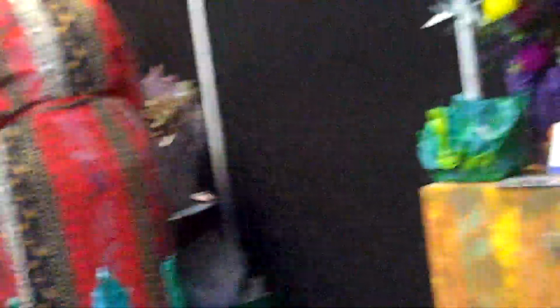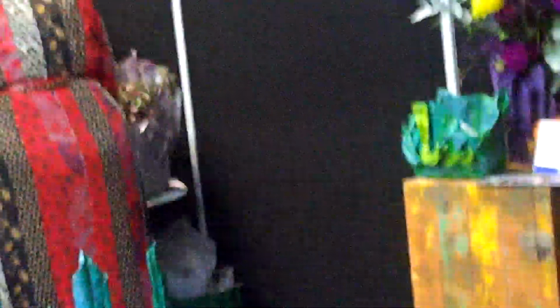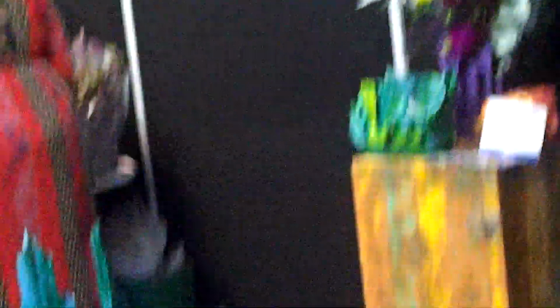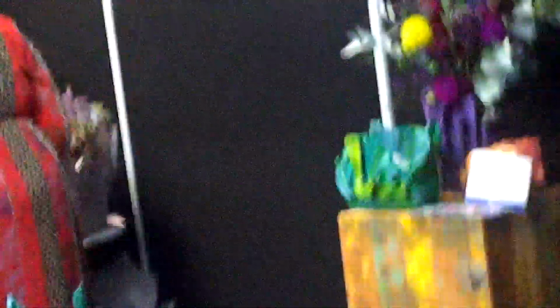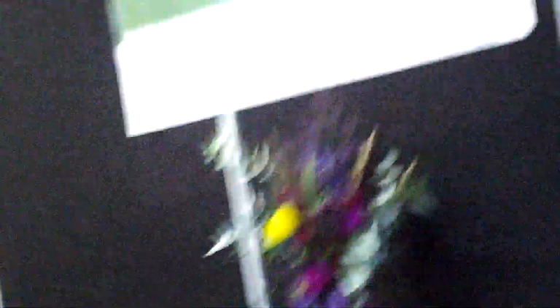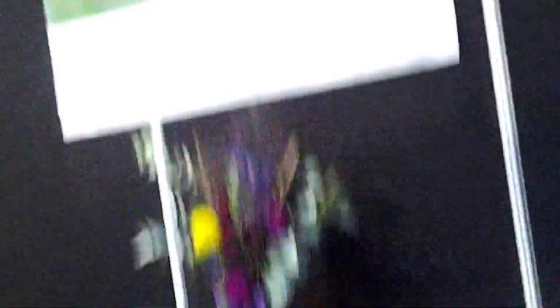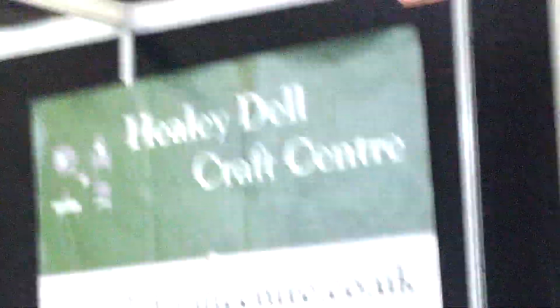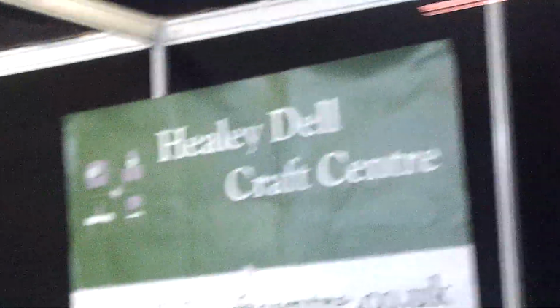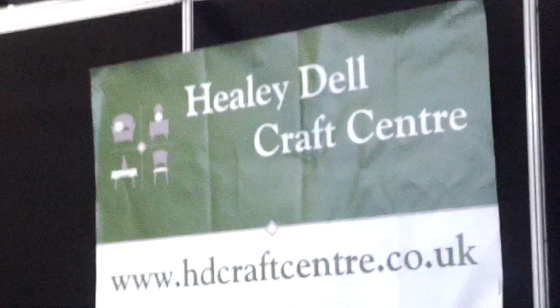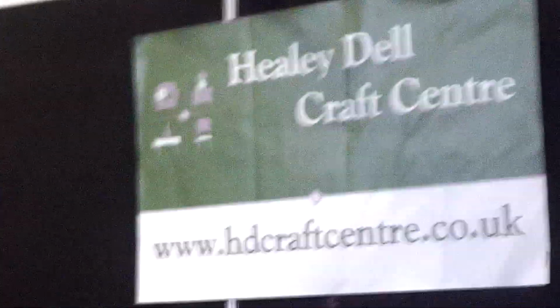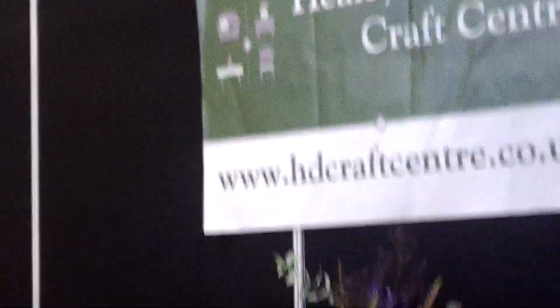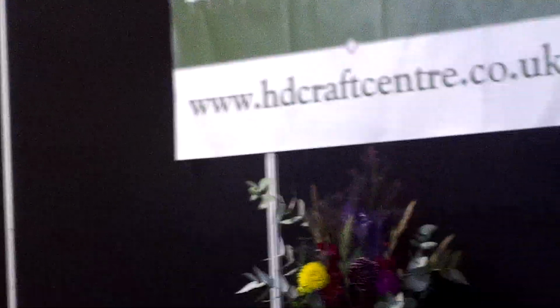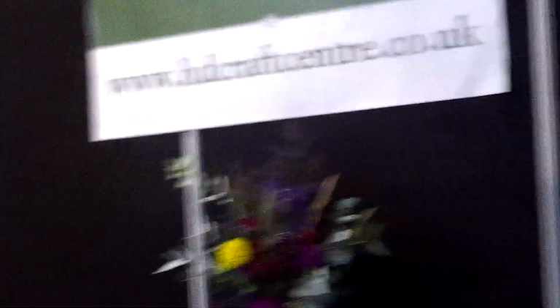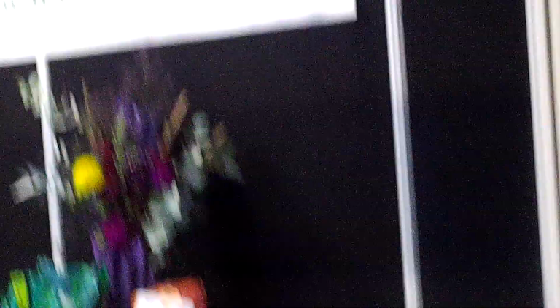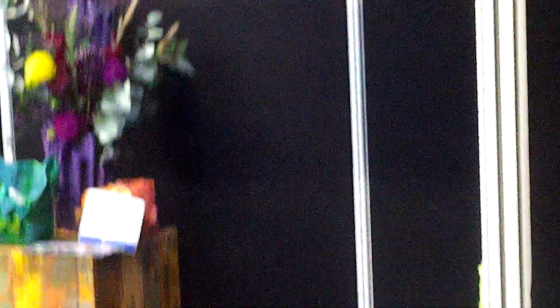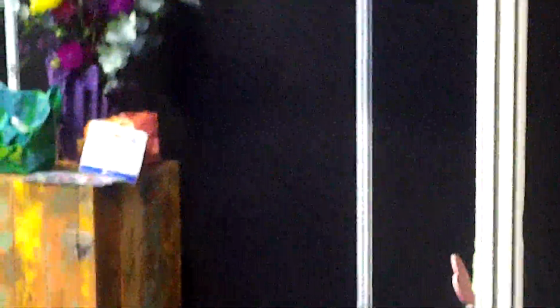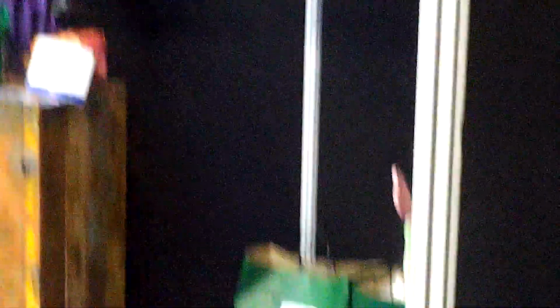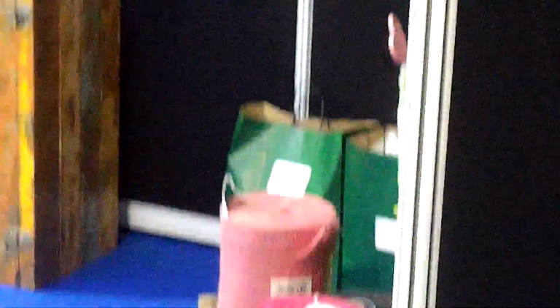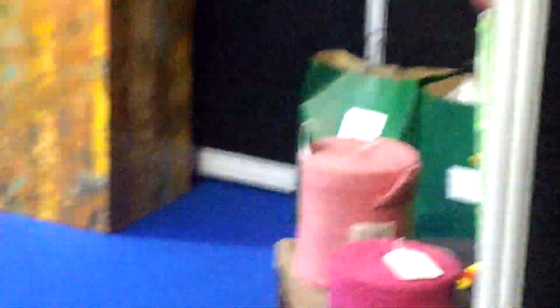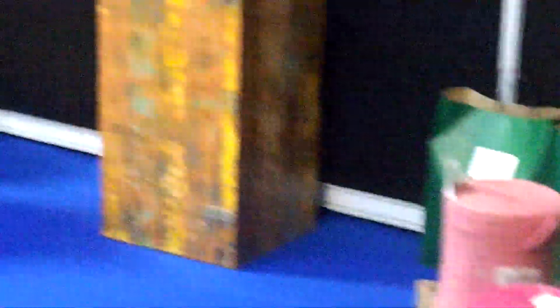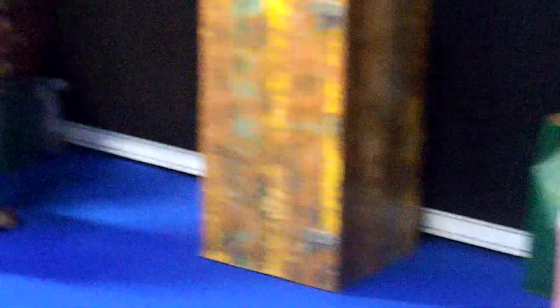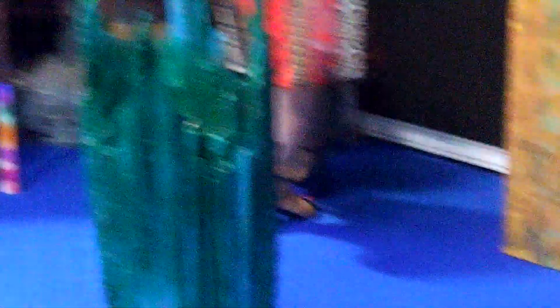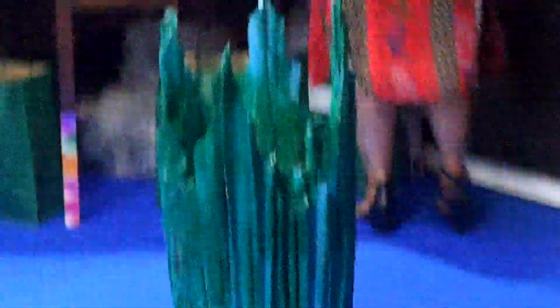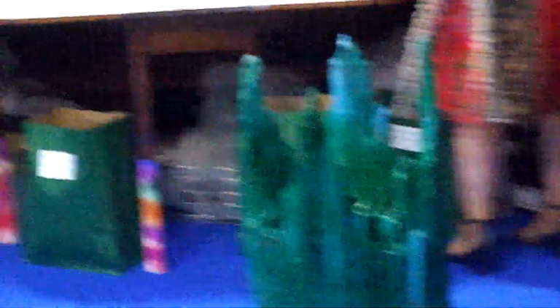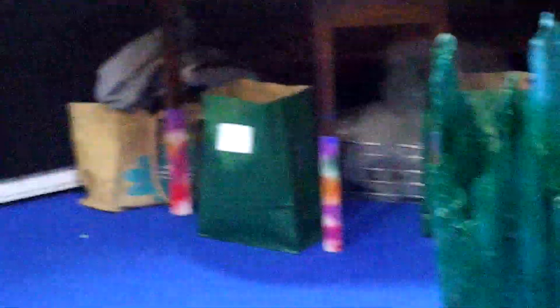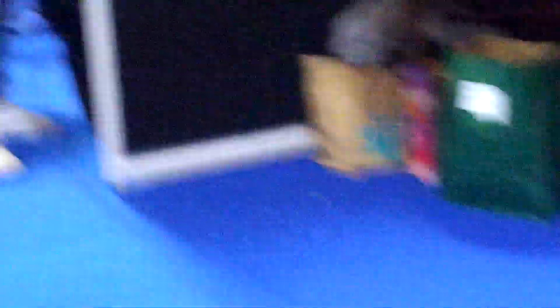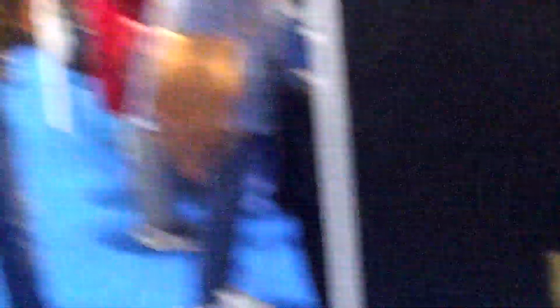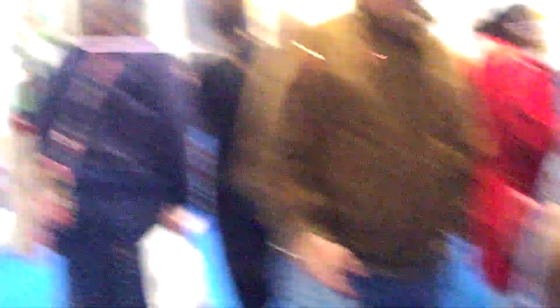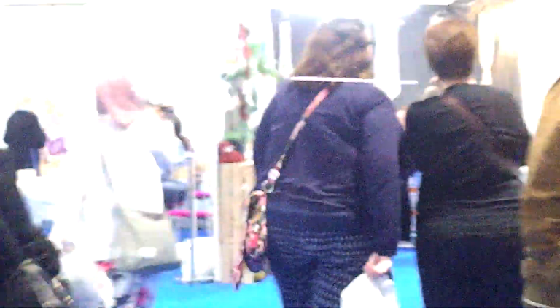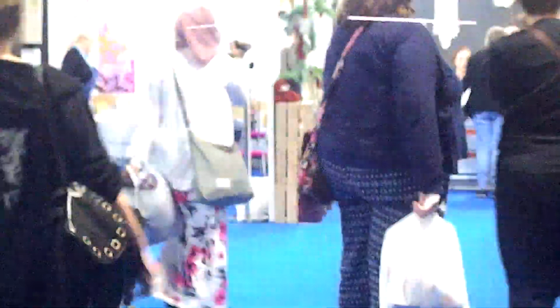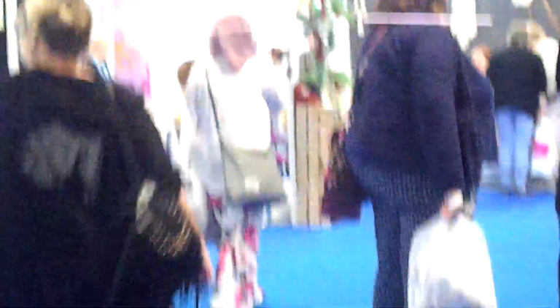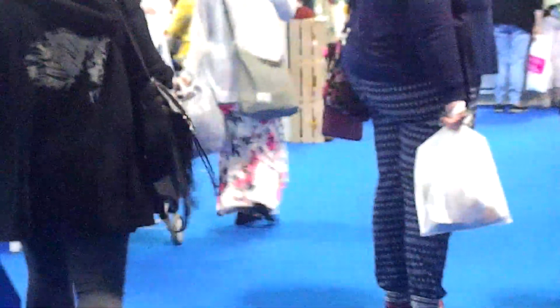And this one's the Craft Centre. I've lost Kelly now because she's wandered off — she's there in the distance.